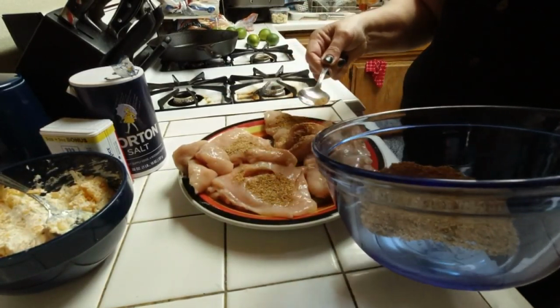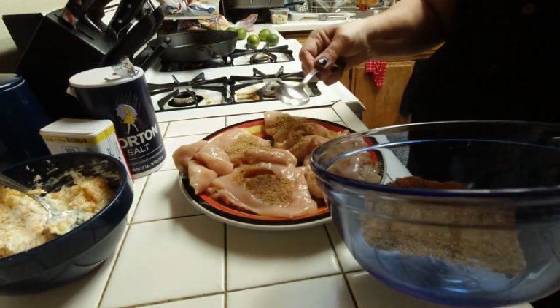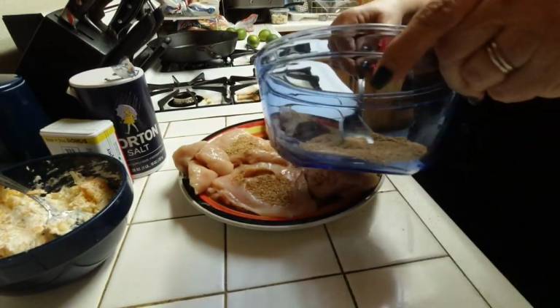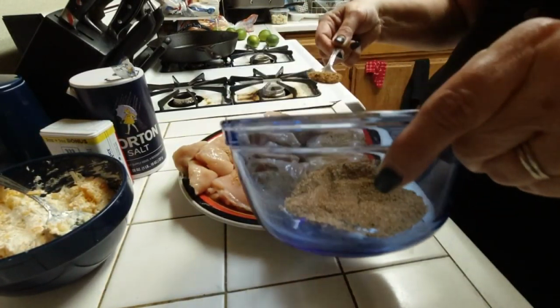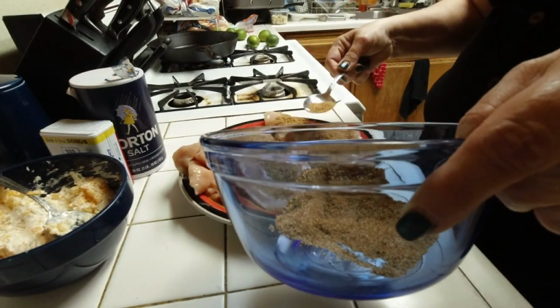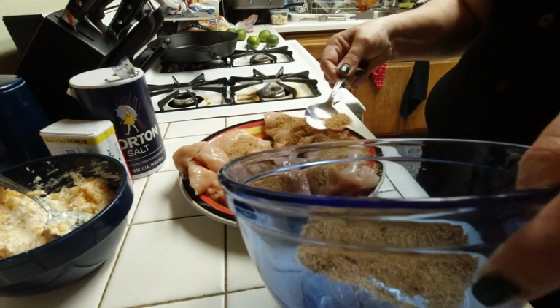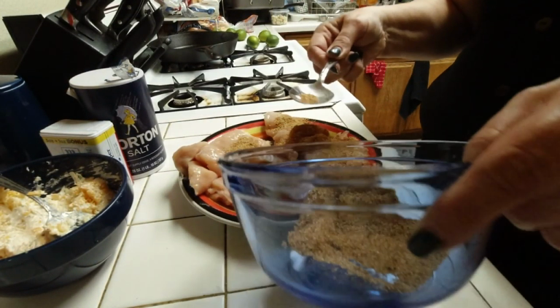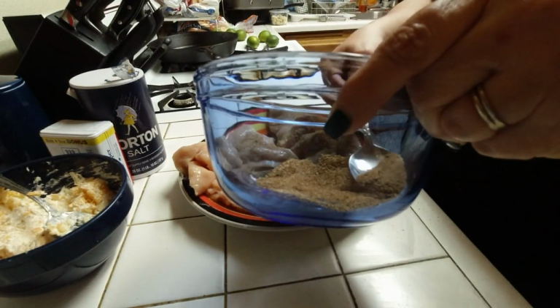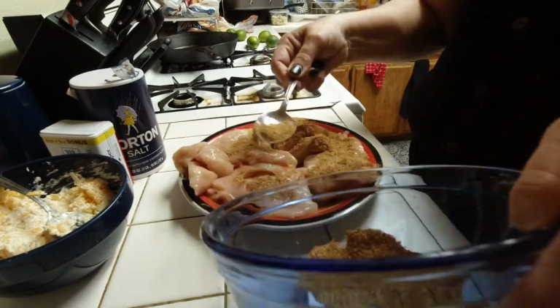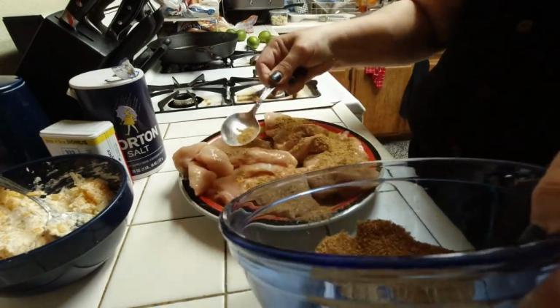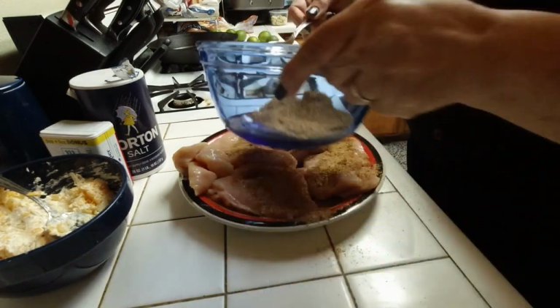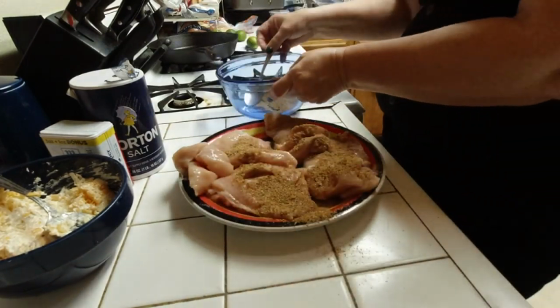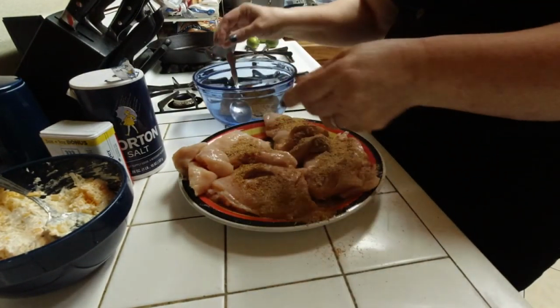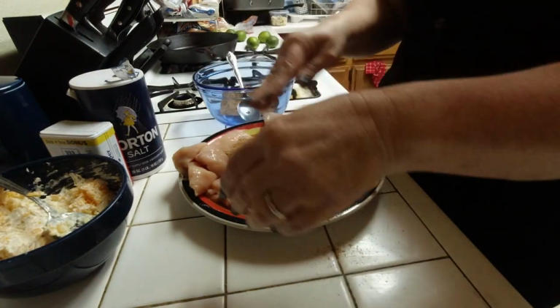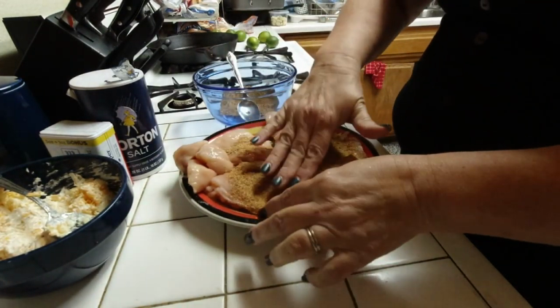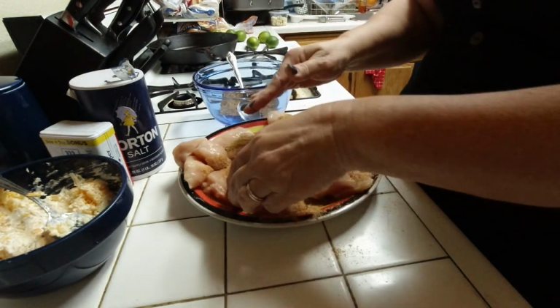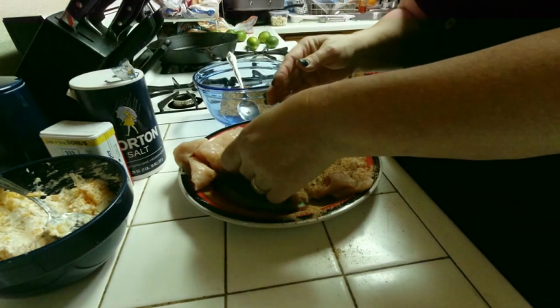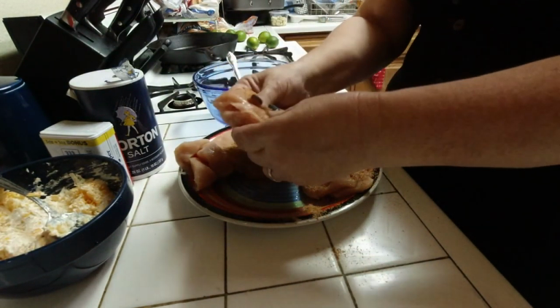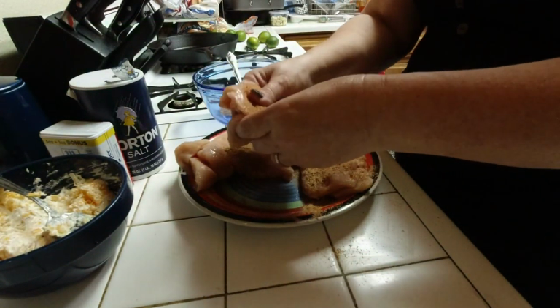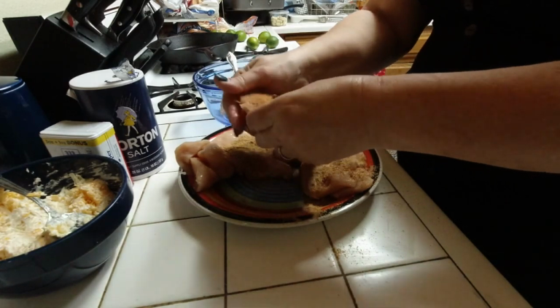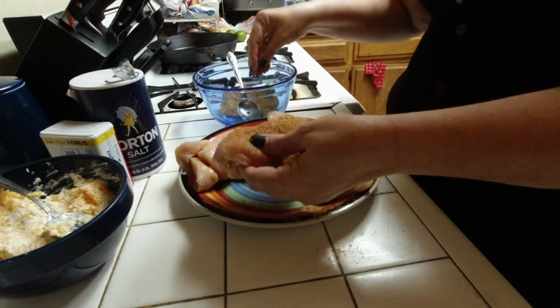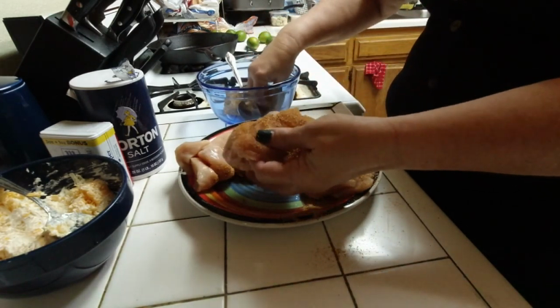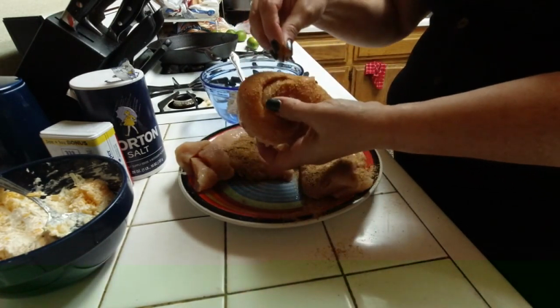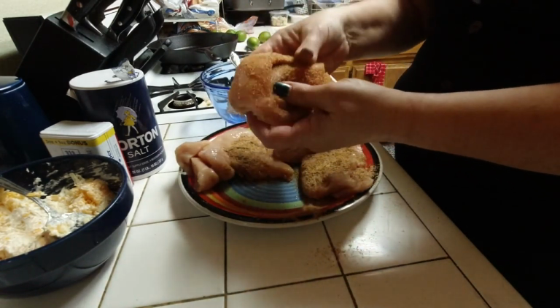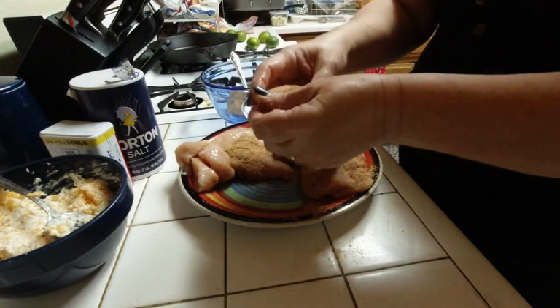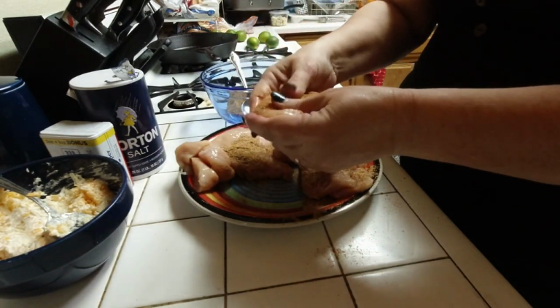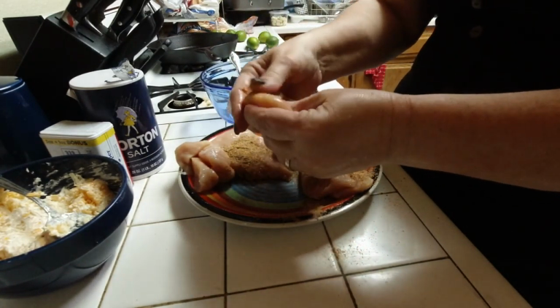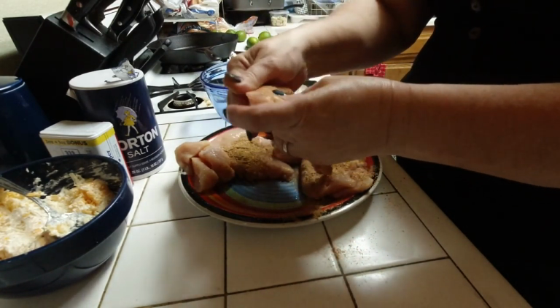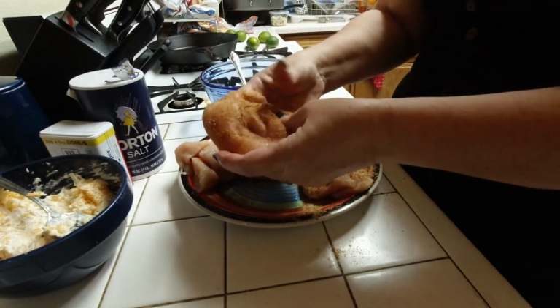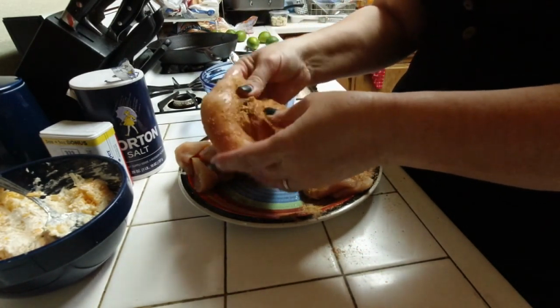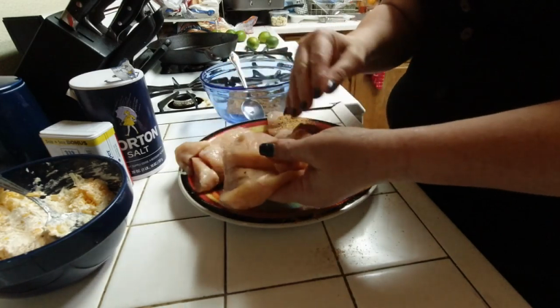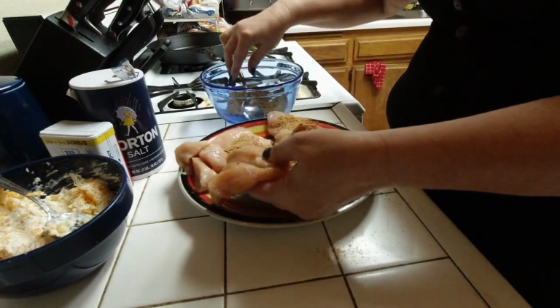First I made the rub, which is one tablespoon salt, one tablespoon chili powder, one tablespoon cumin, and one tablespoon of garlic powder. I just rubbed it really good into the chicken so that it's nice and covered.